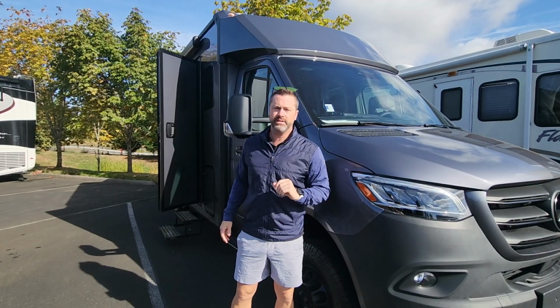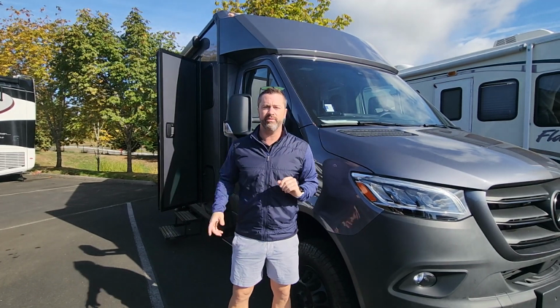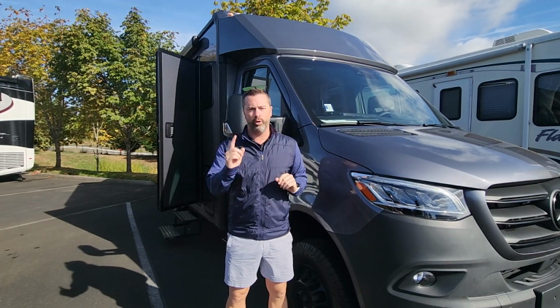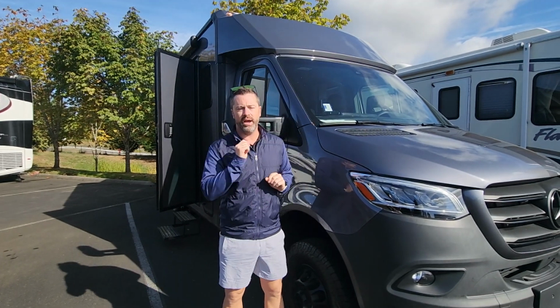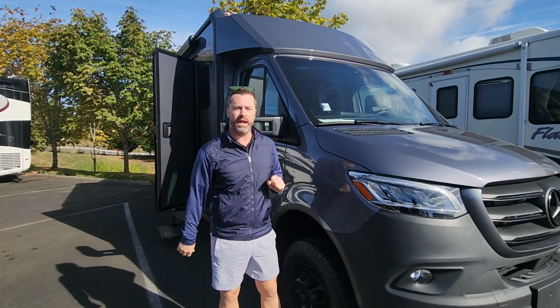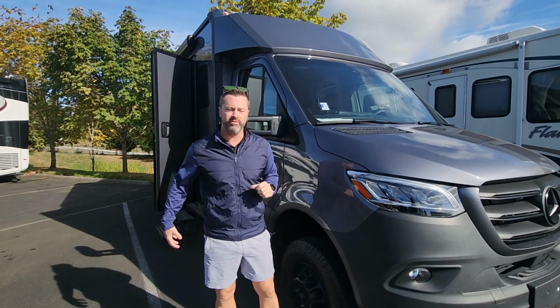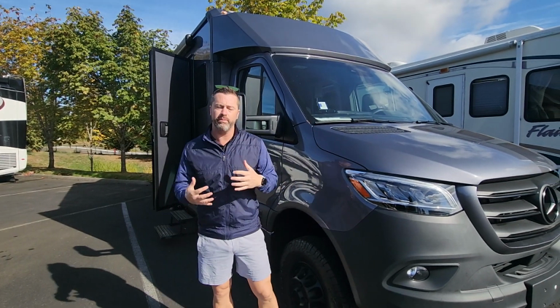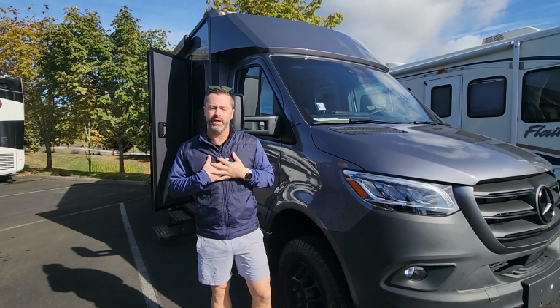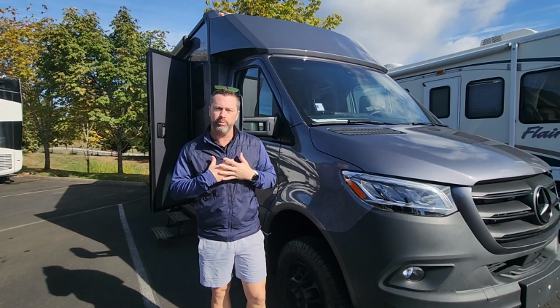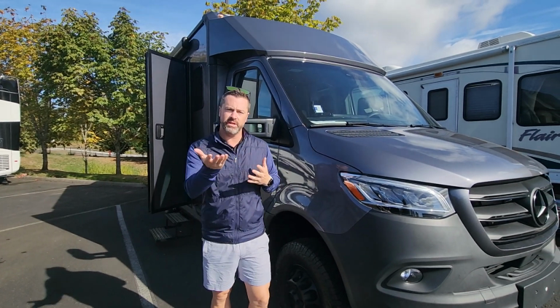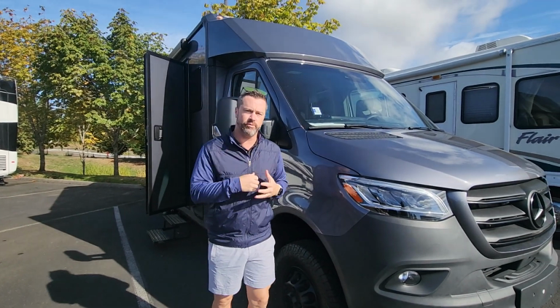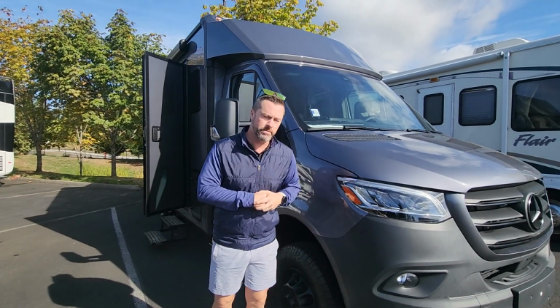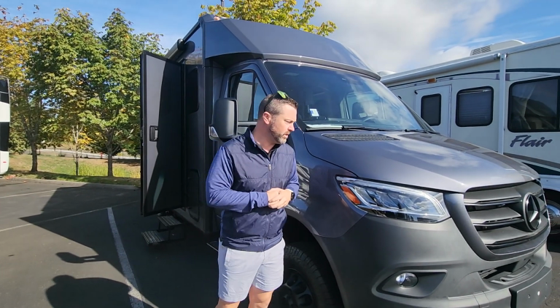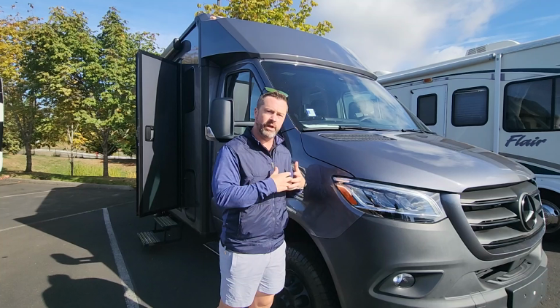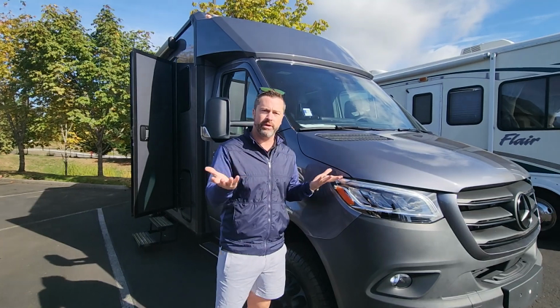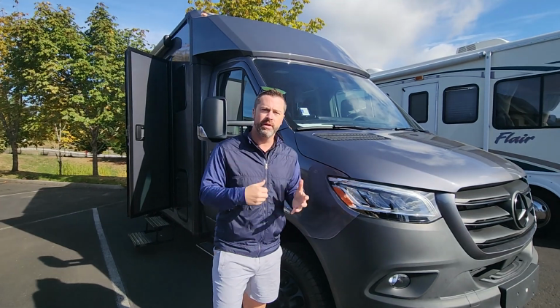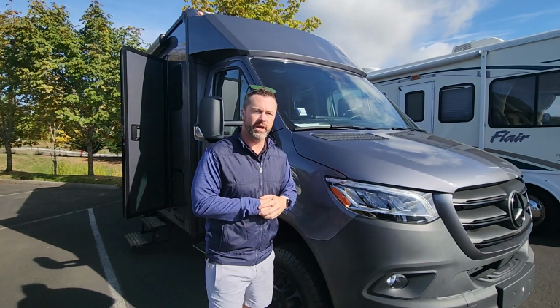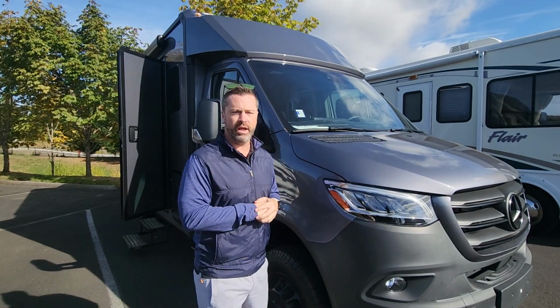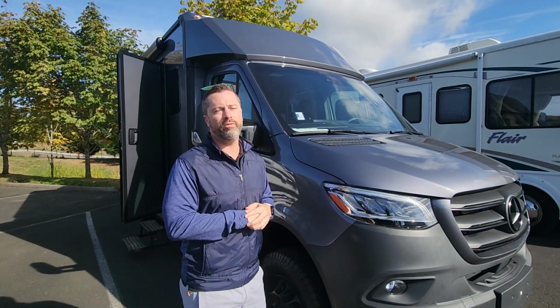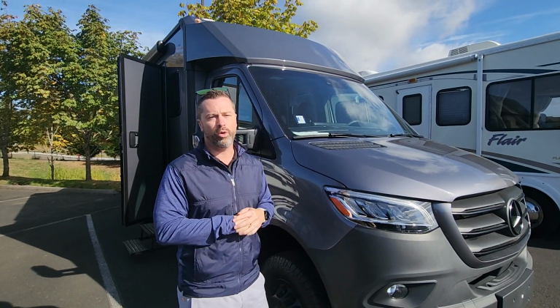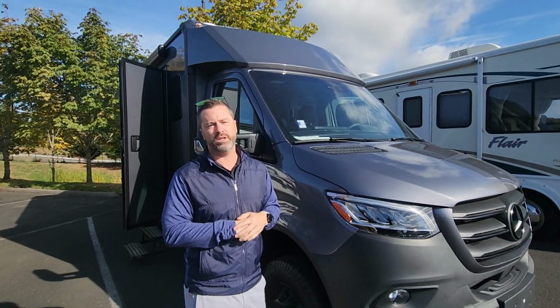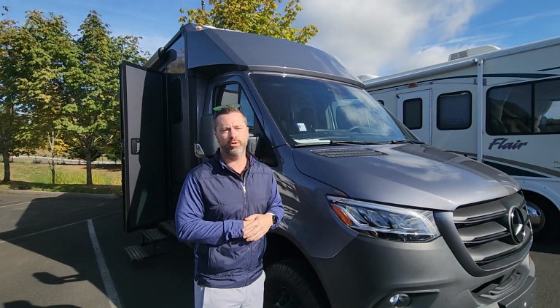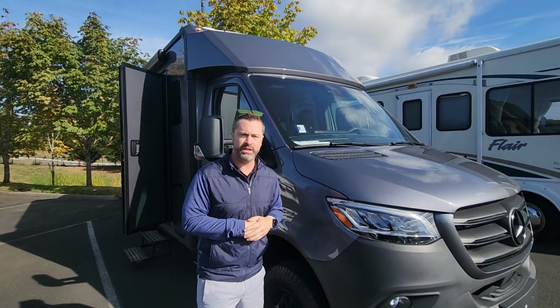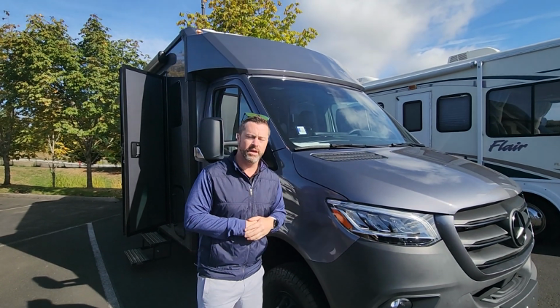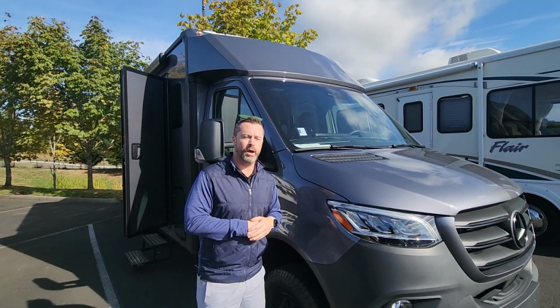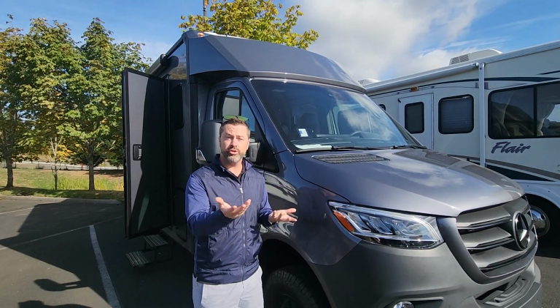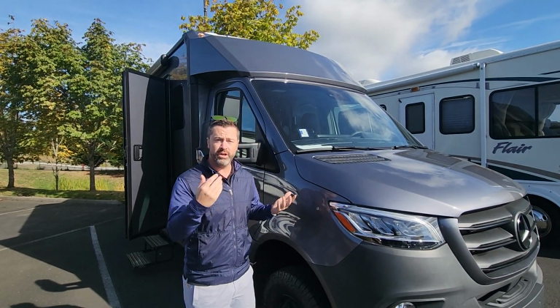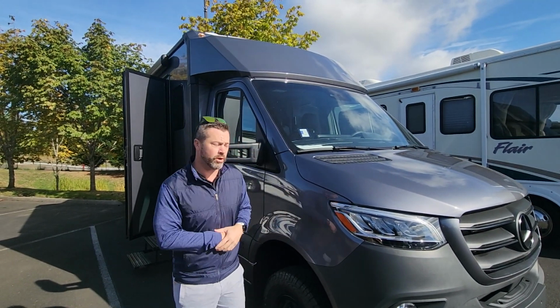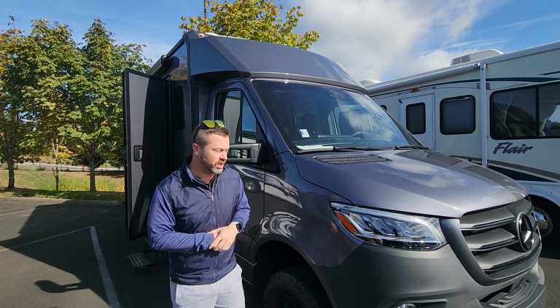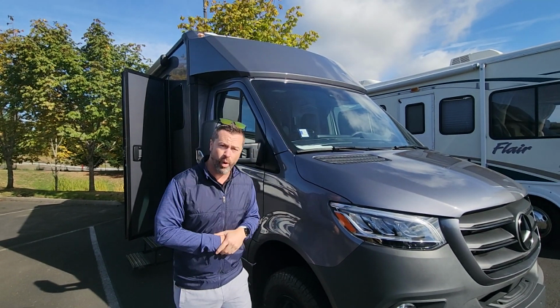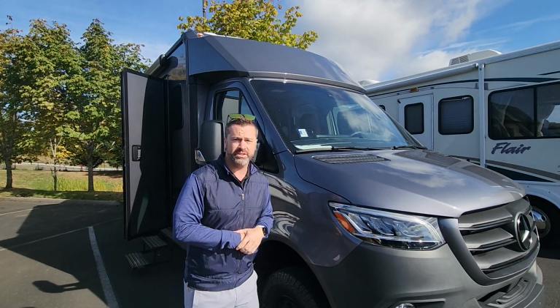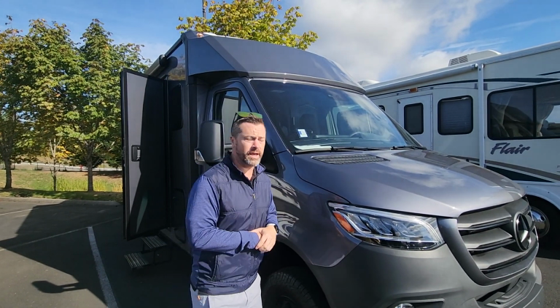Today I've got Nolan behind the camera. If I am not available, please ask for him. We'd love to help you find whatever RV works best for your needs. Wherever you're tuning in from, thank you for watching today.